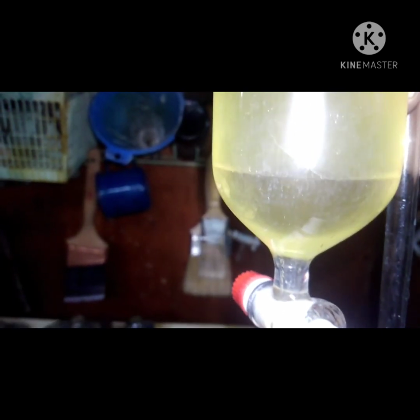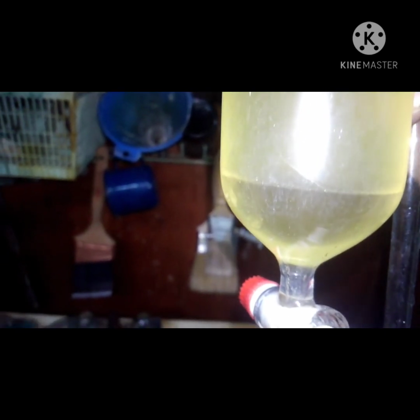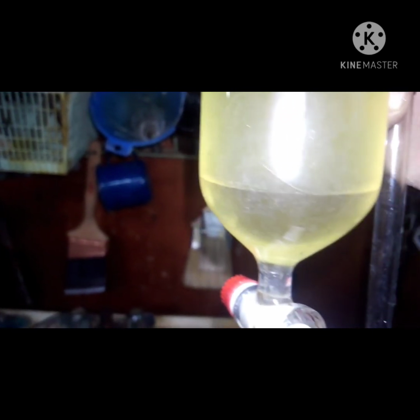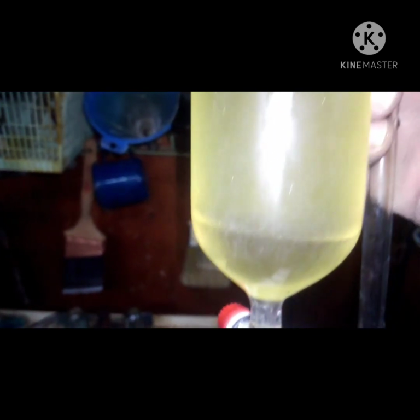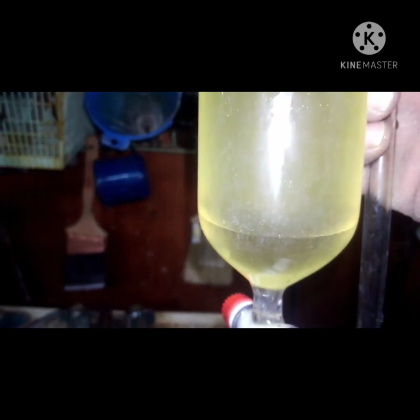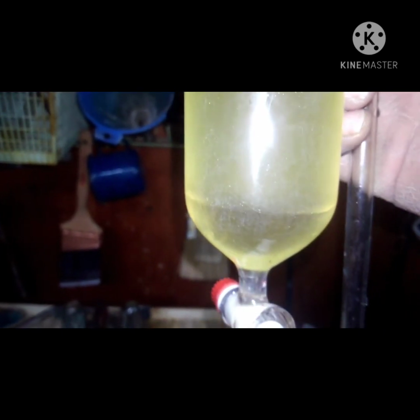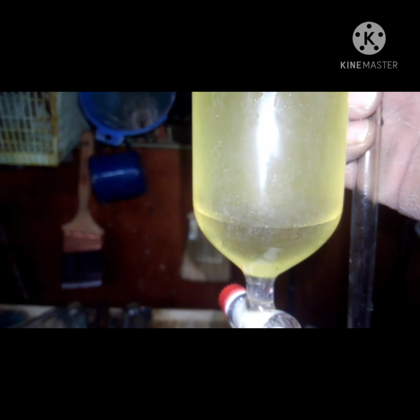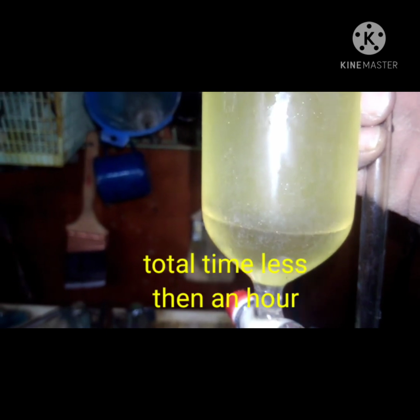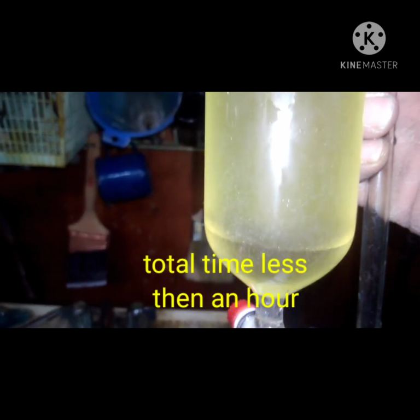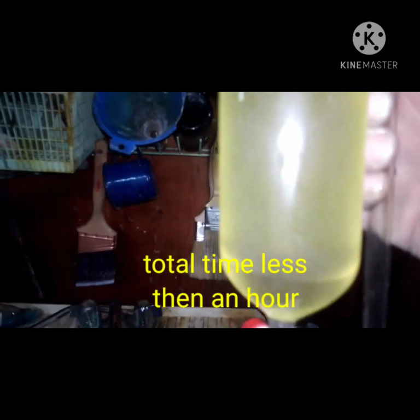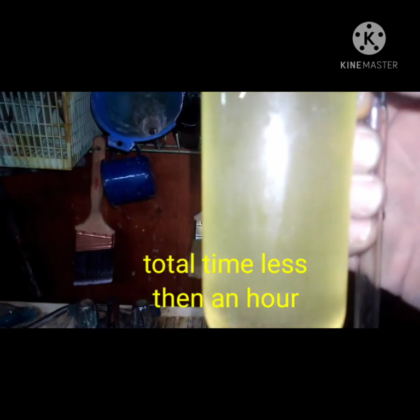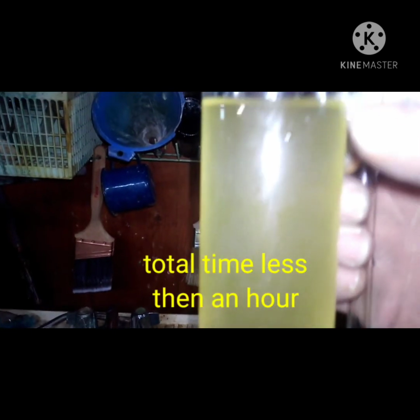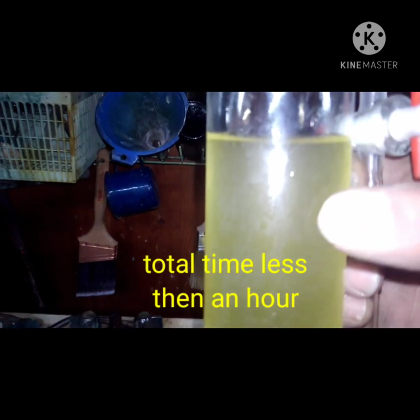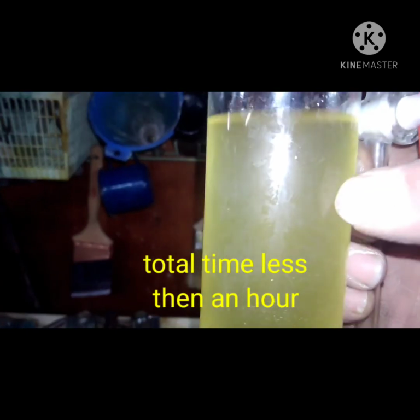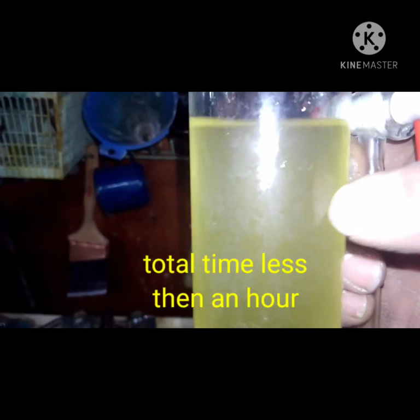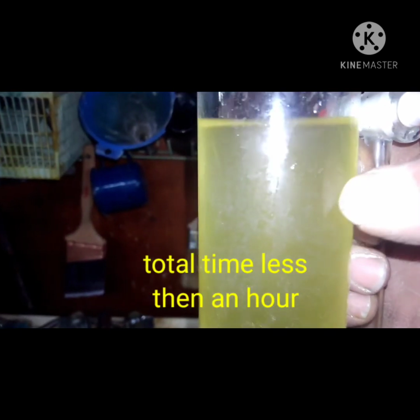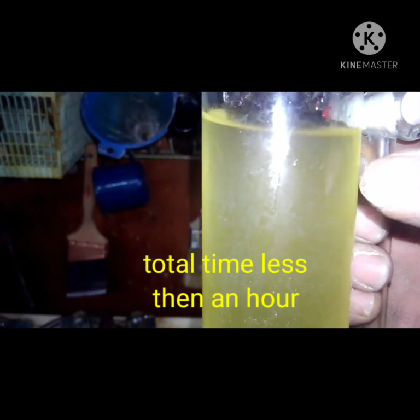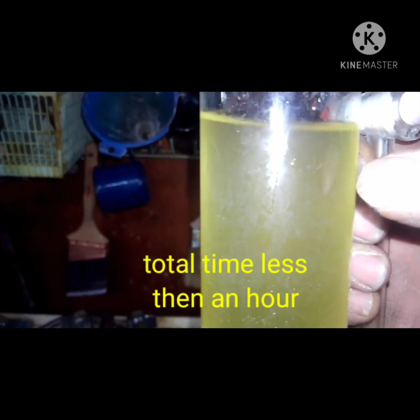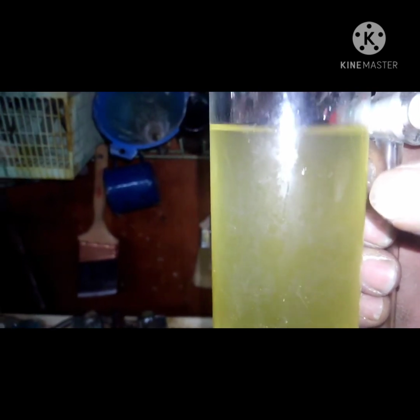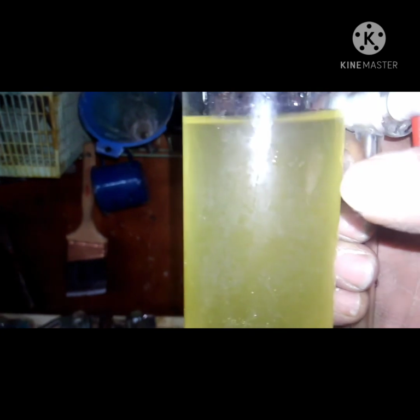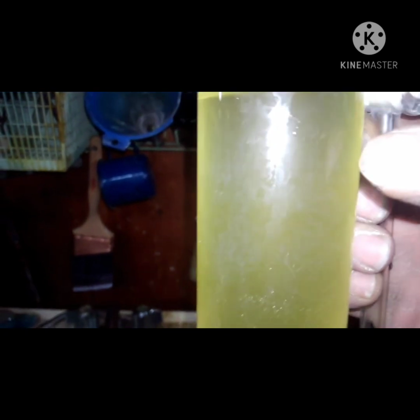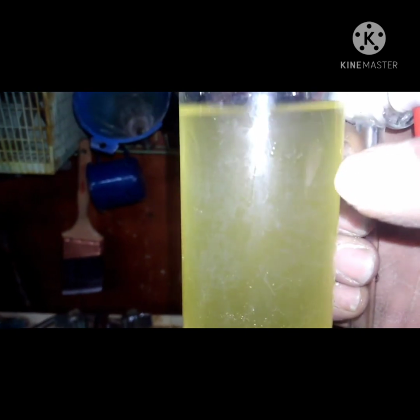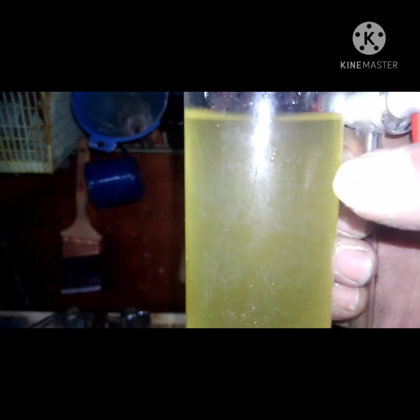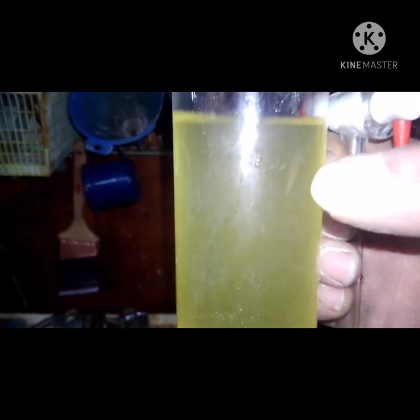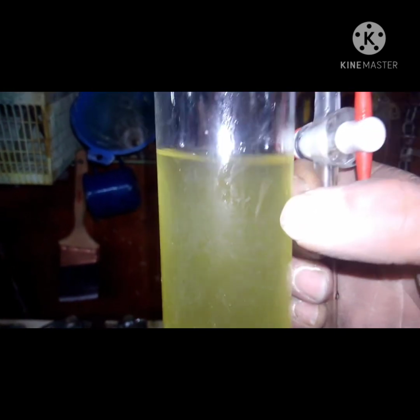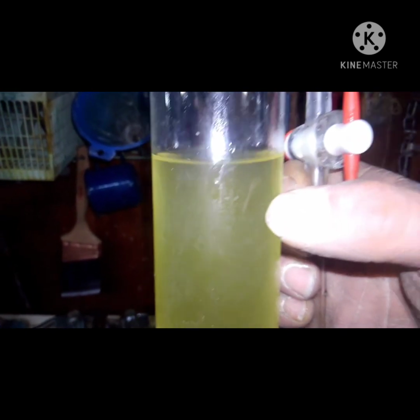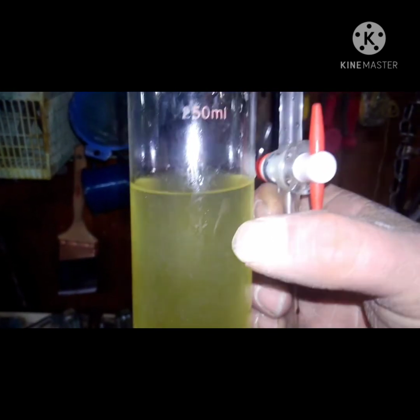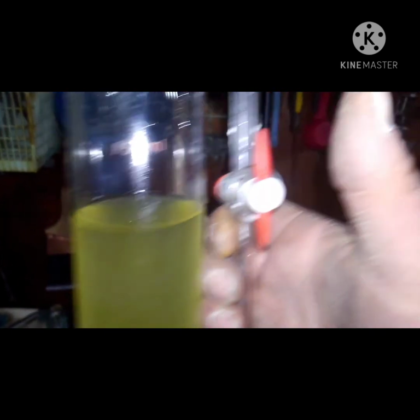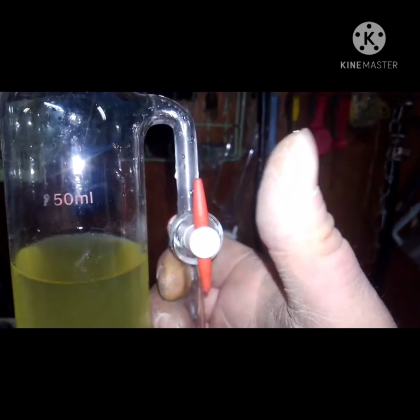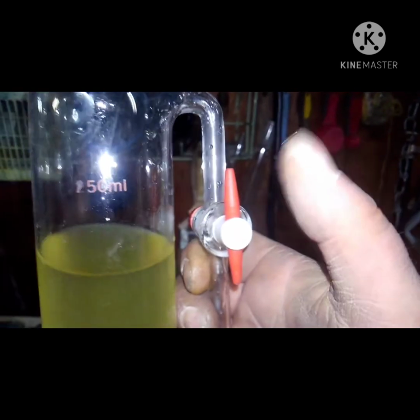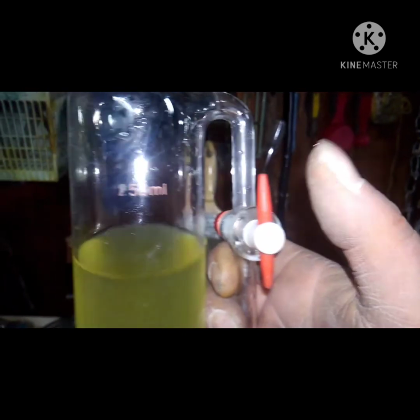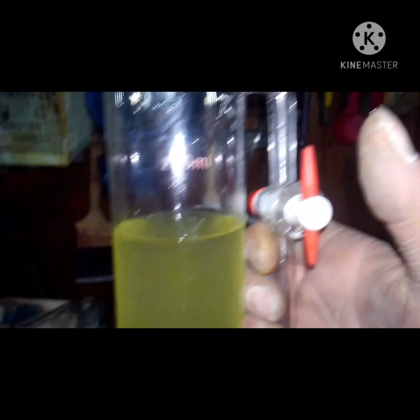Anyways guys, that's how you make chloroform. In here is also my propionic acid, and in another video I will show how to get that out and purify it too. So until next time guys, have a good one.